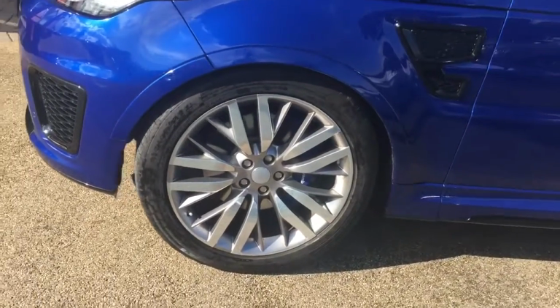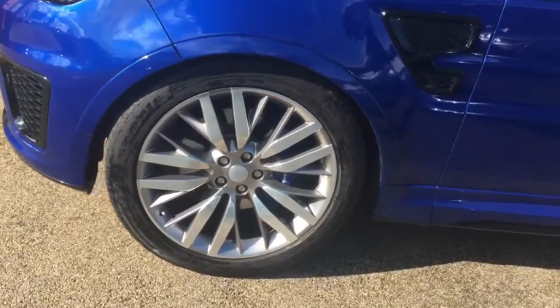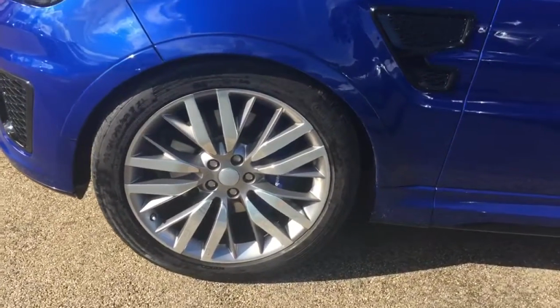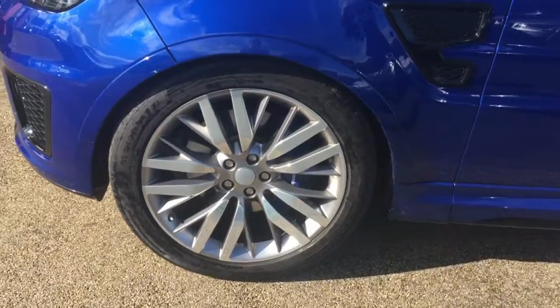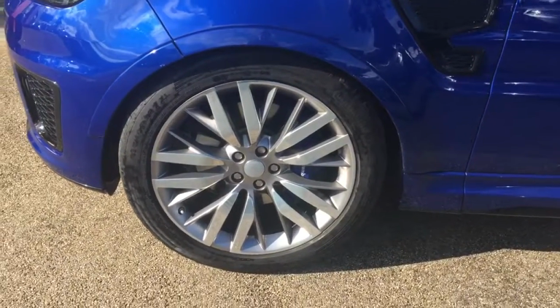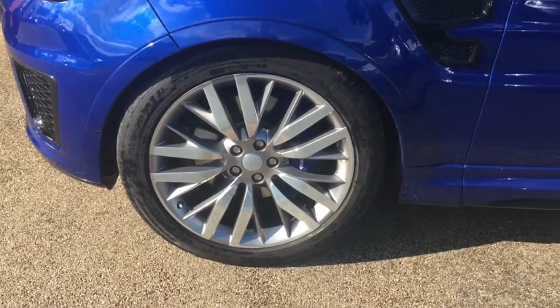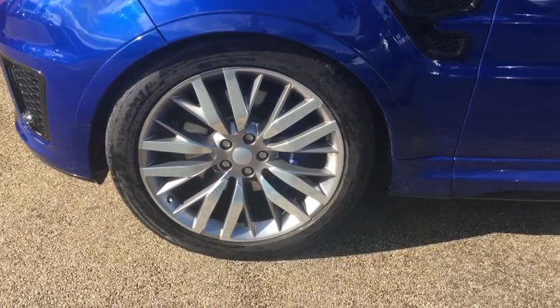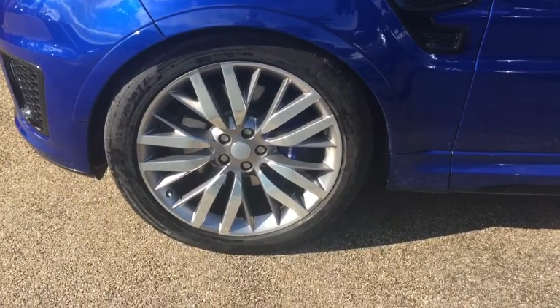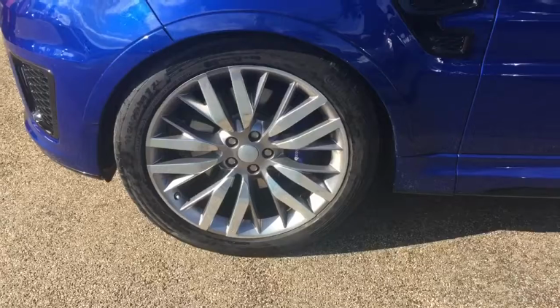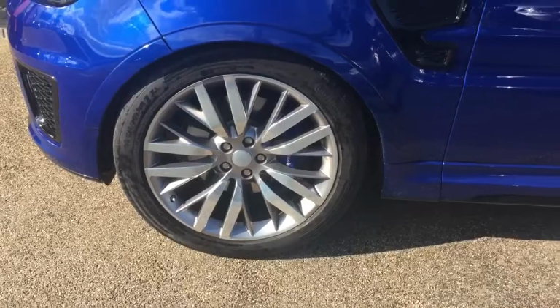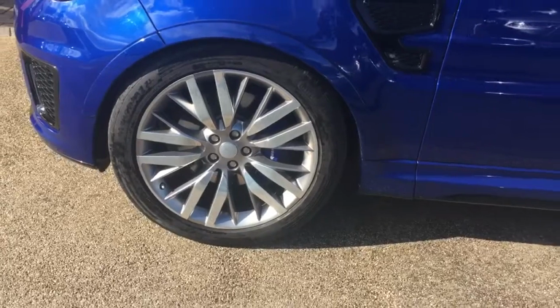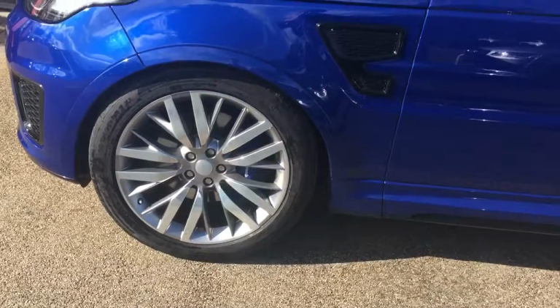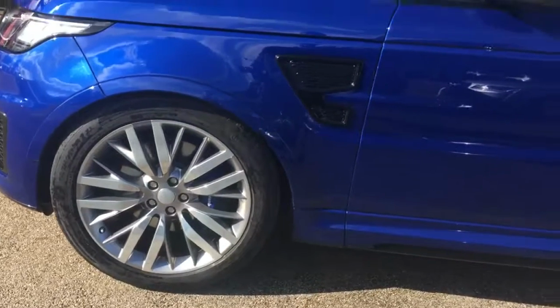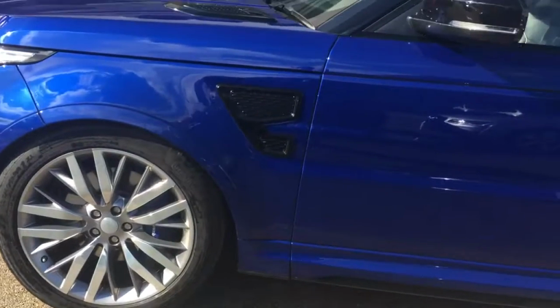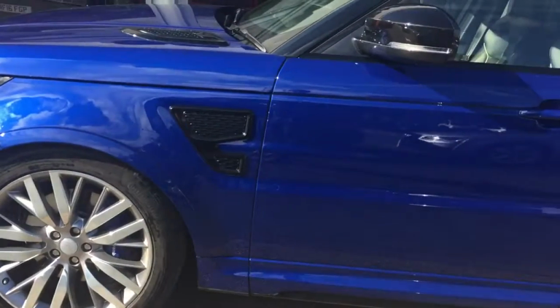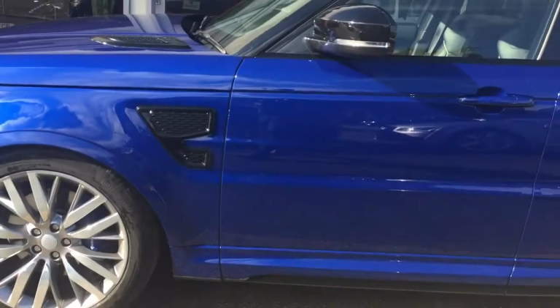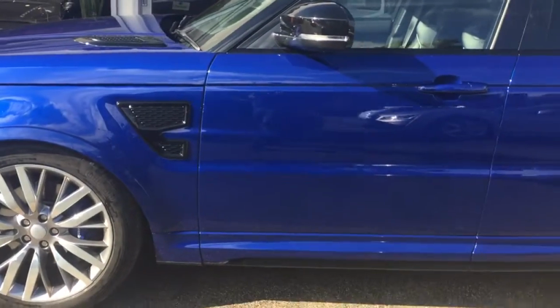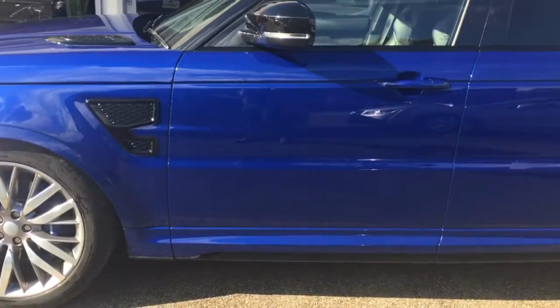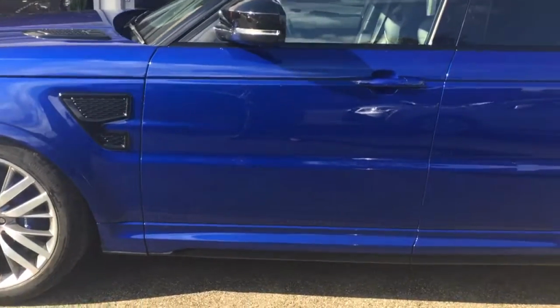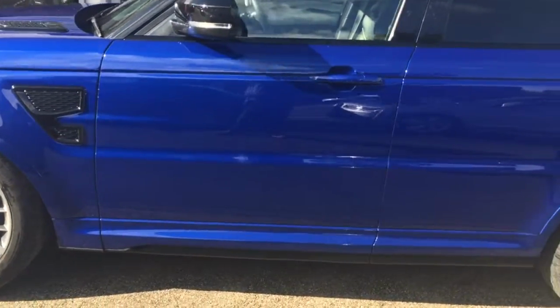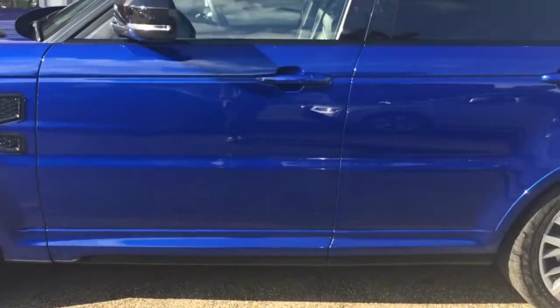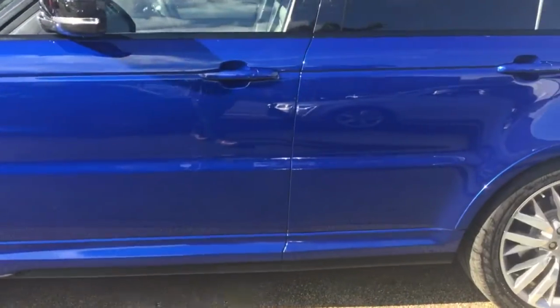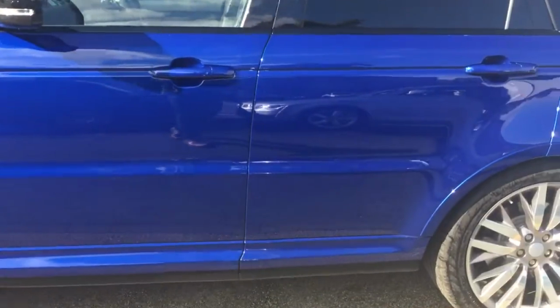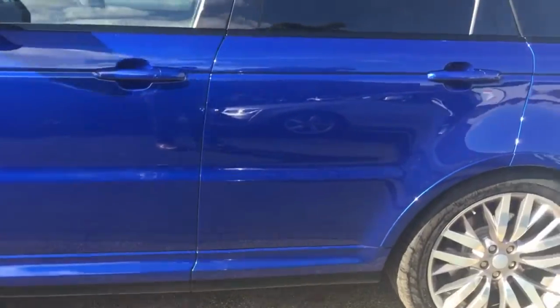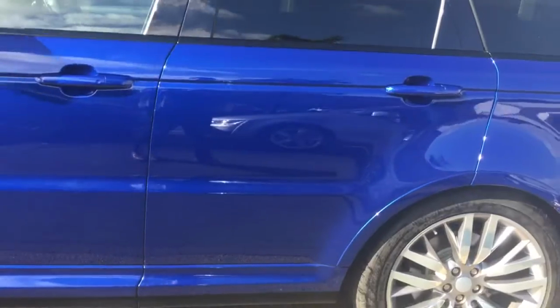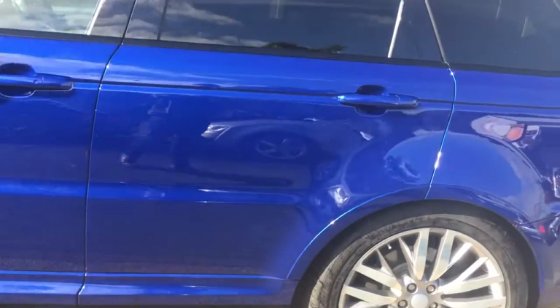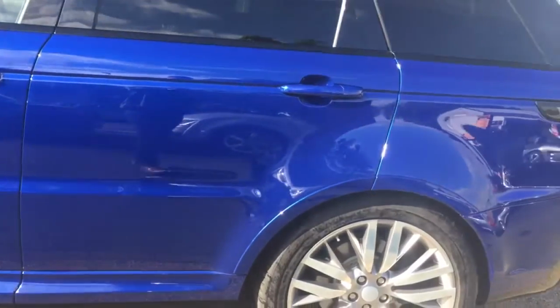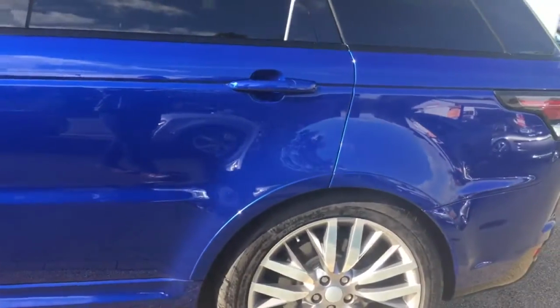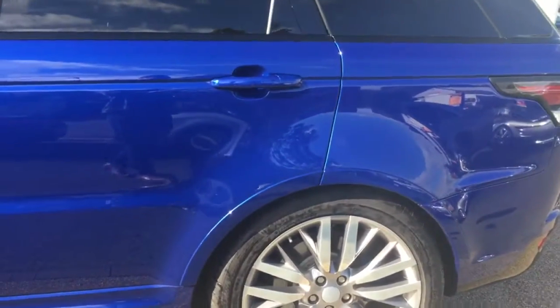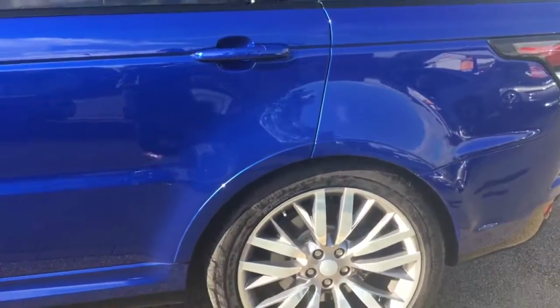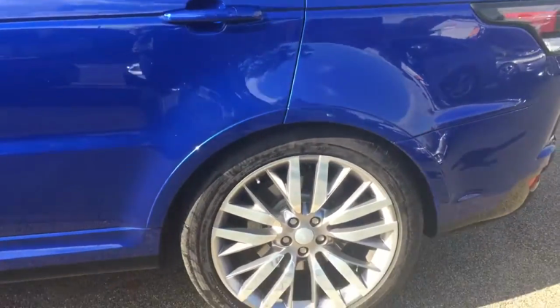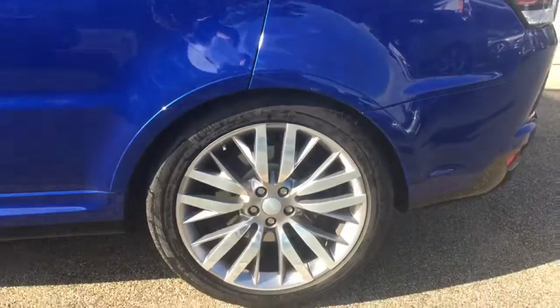This car has got the 22-inch alloy wheels with the blue calipers behind them. All the alloys are completely unmarked, free from any curbing.